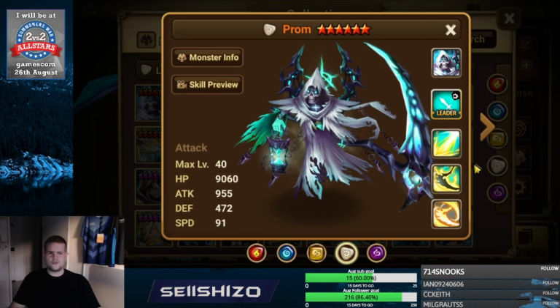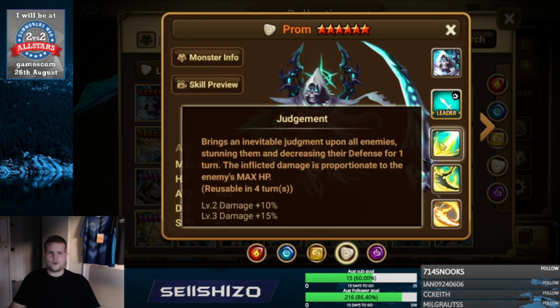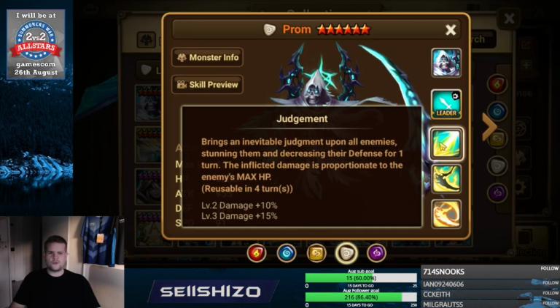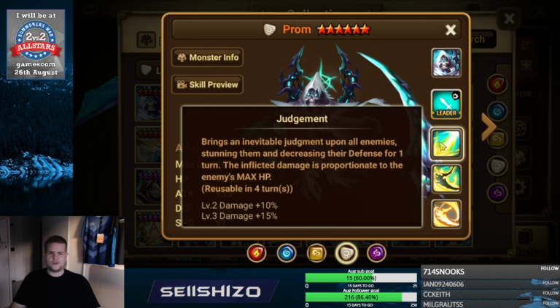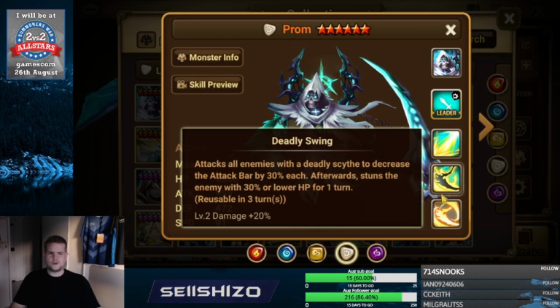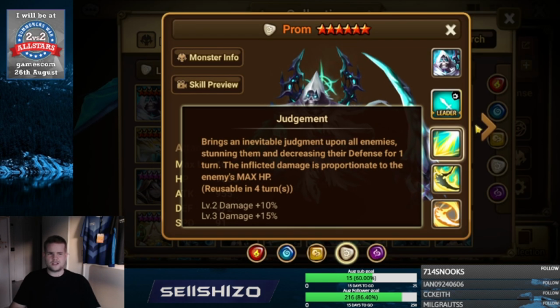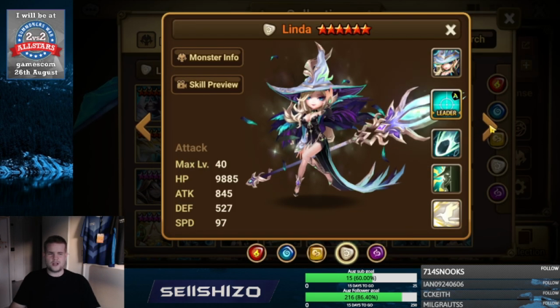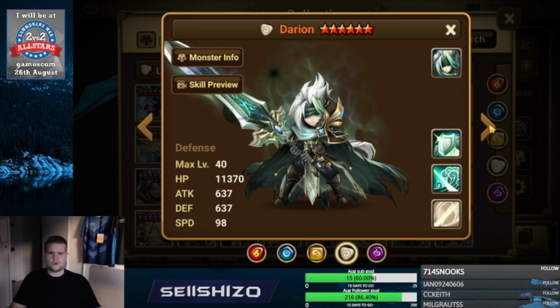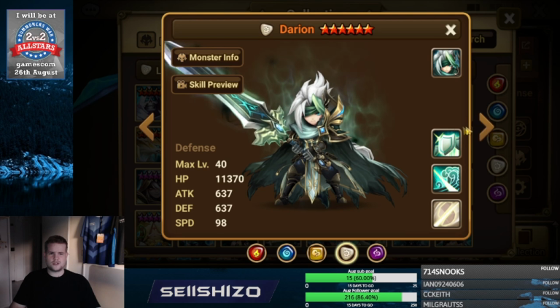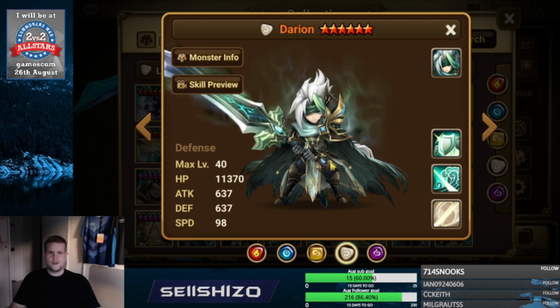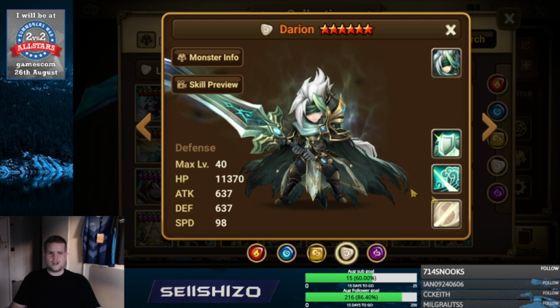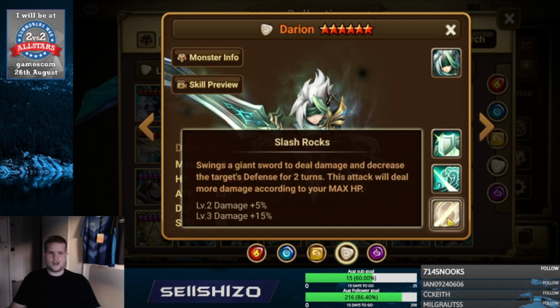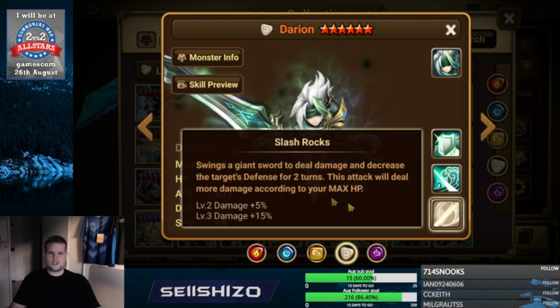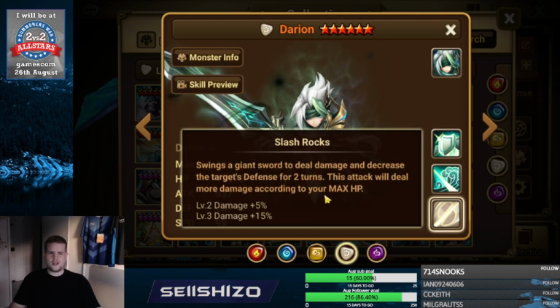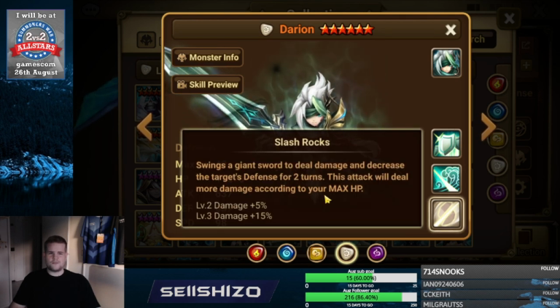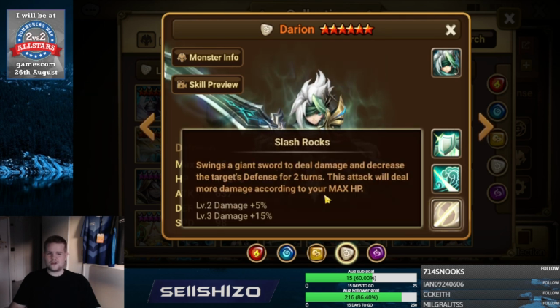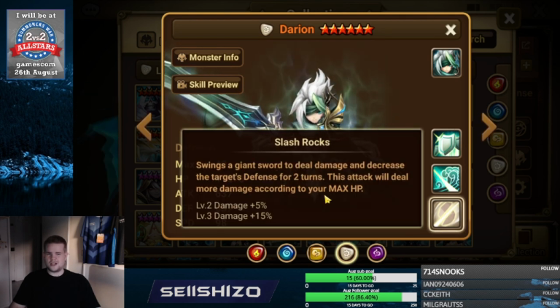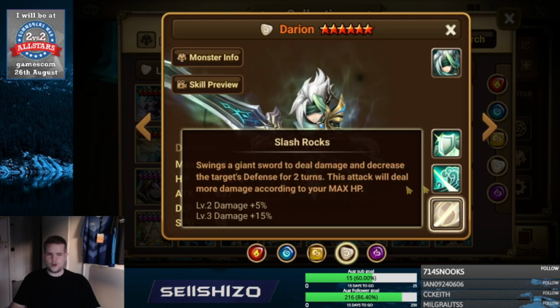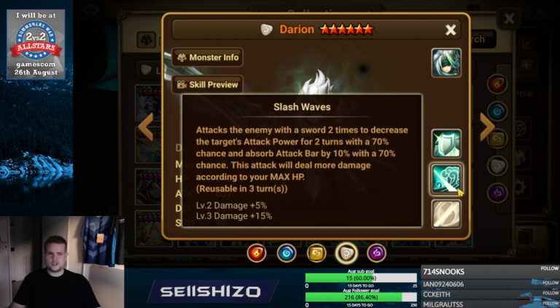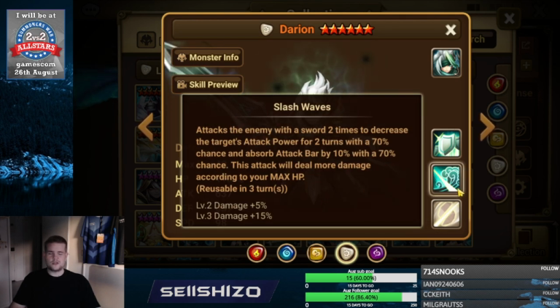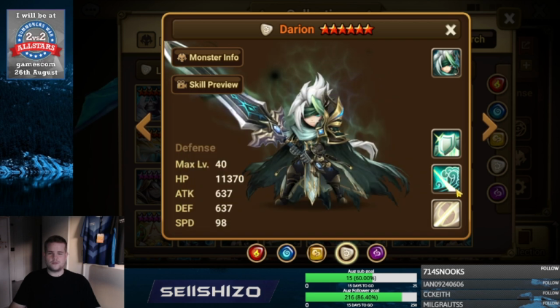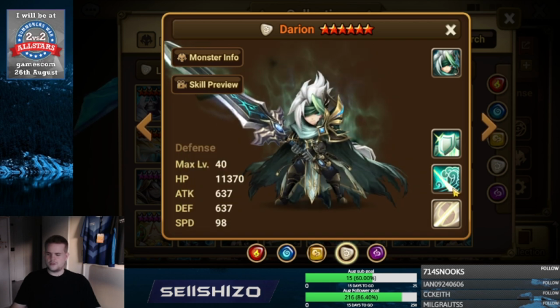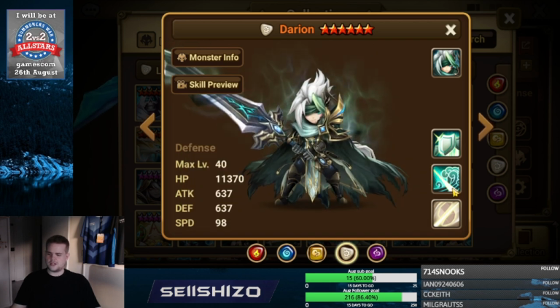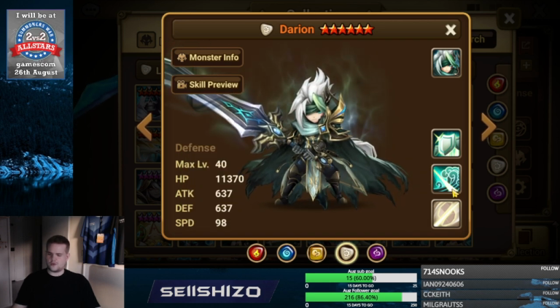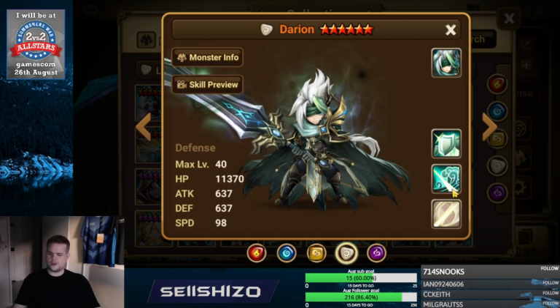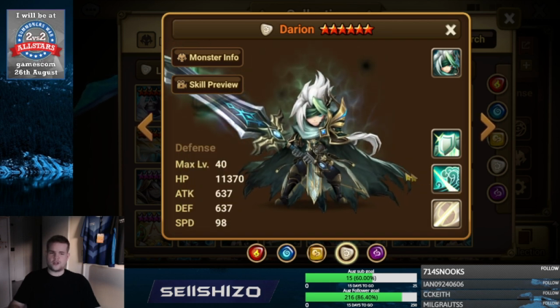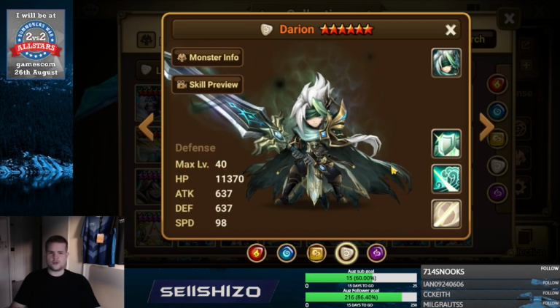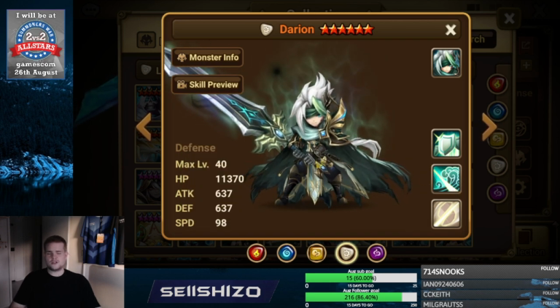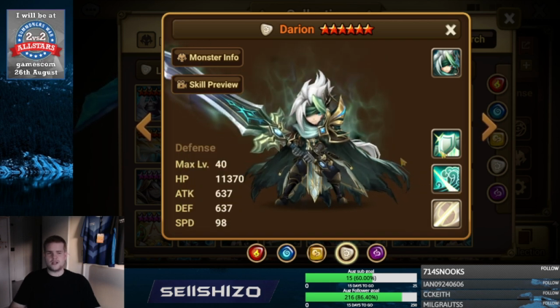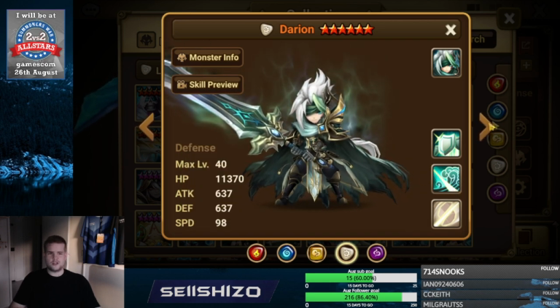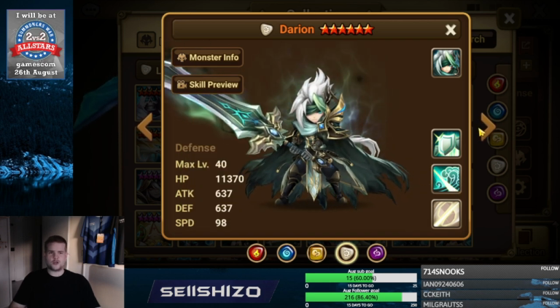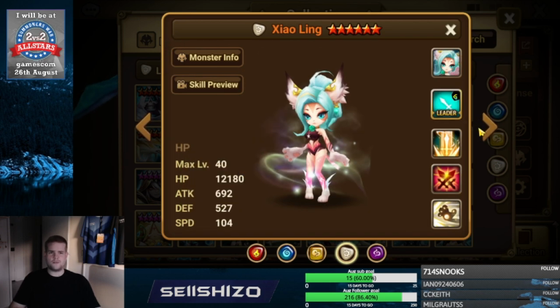First up, Darian — not really used much but could add some crit damage increases. Accuracy S1 is definitely useful on him. Besides that, I would go for damage decreases against the element you expect to be hit by.